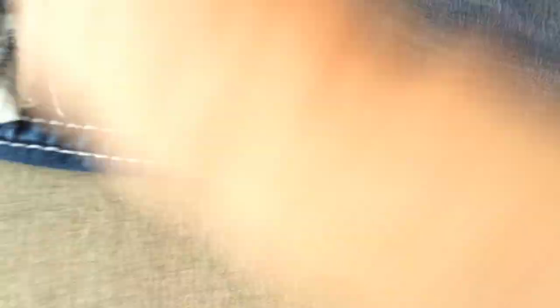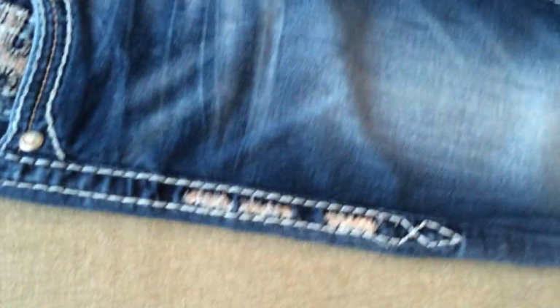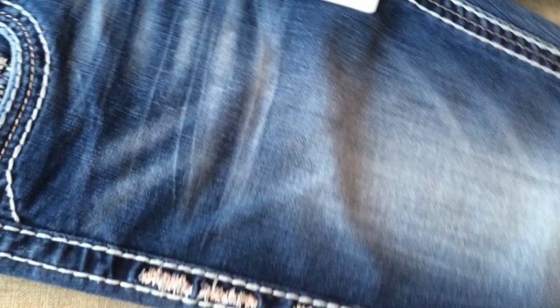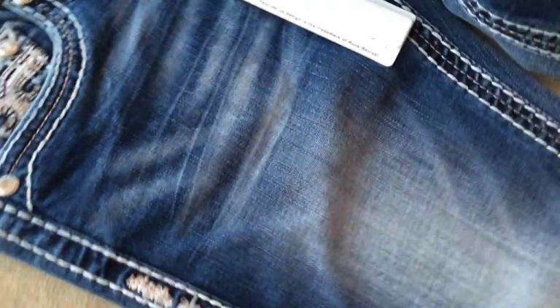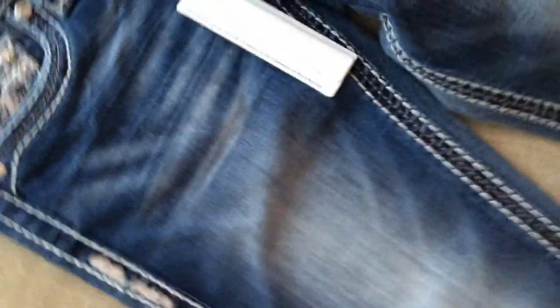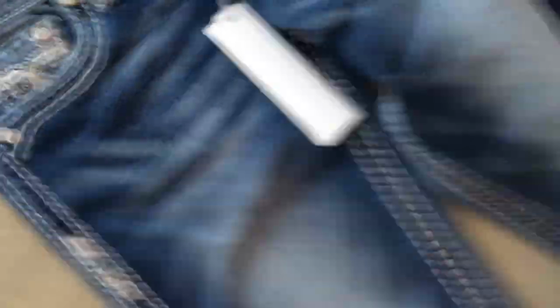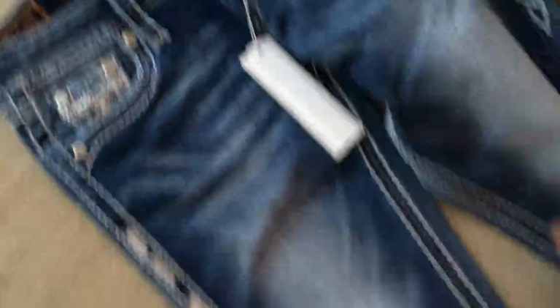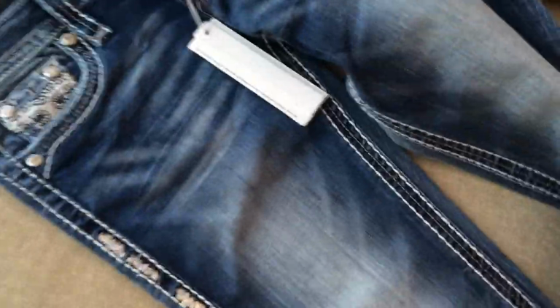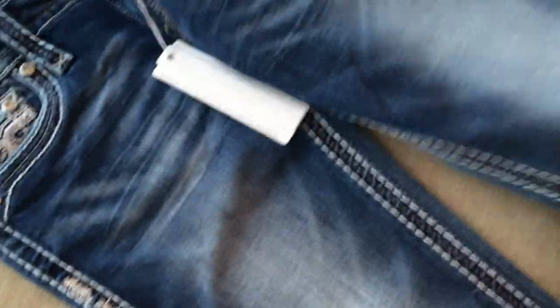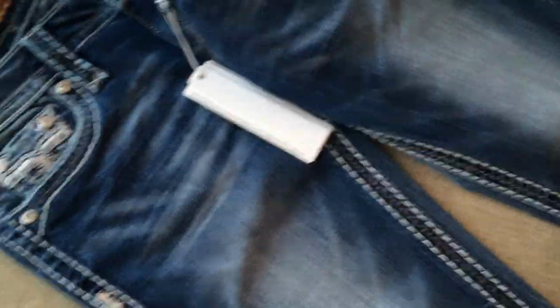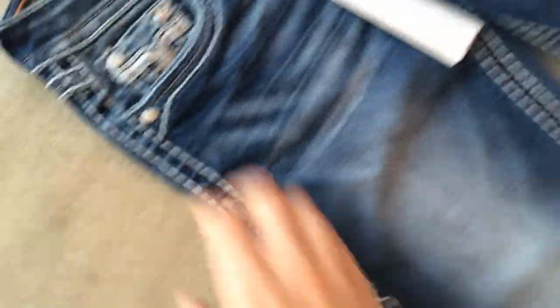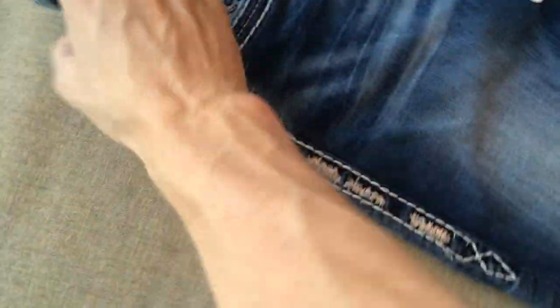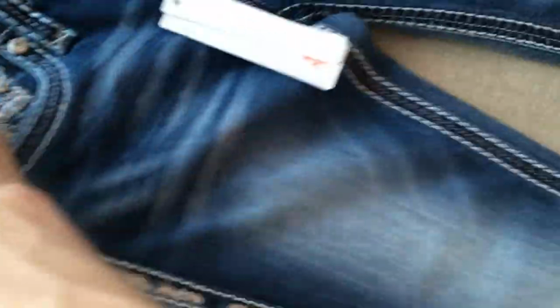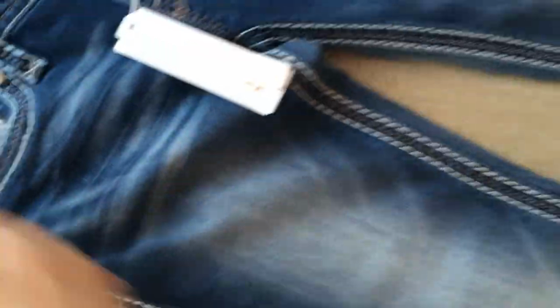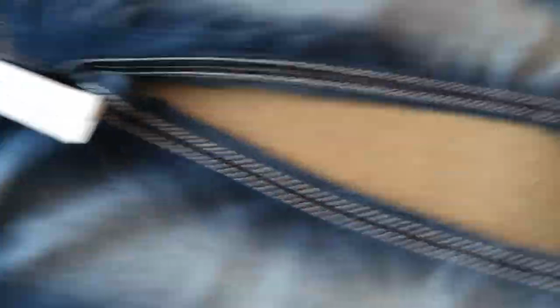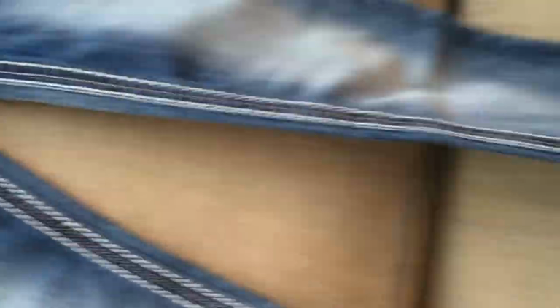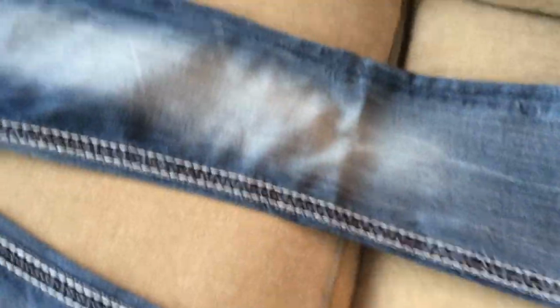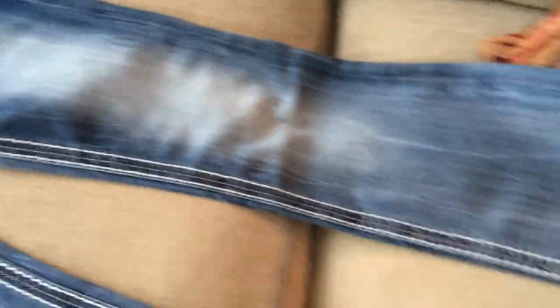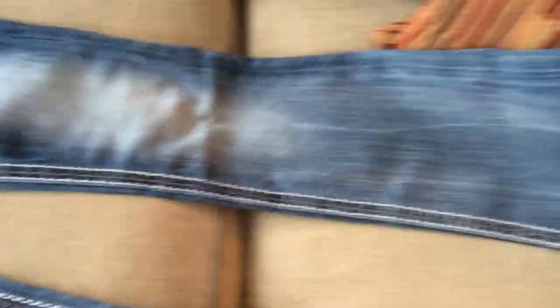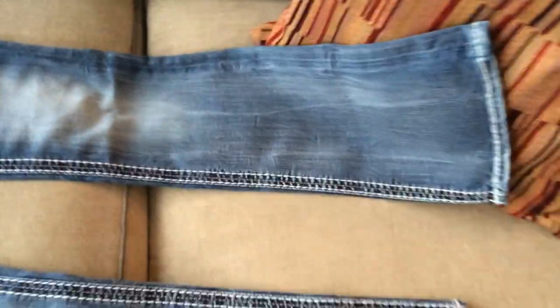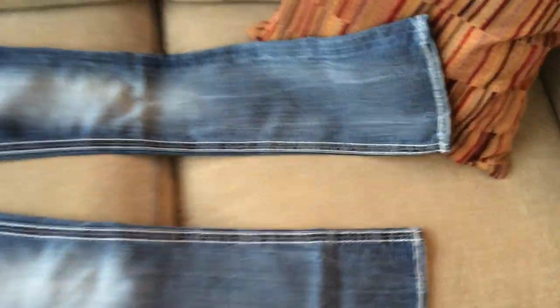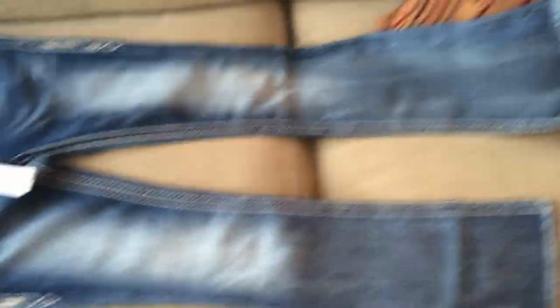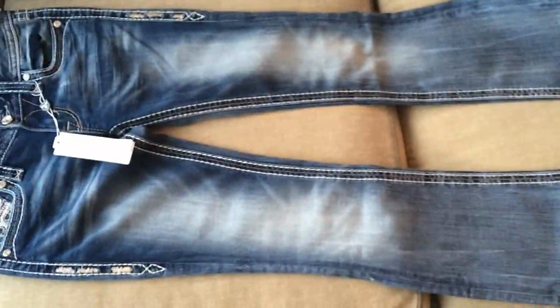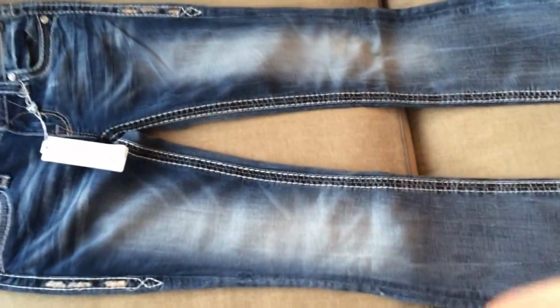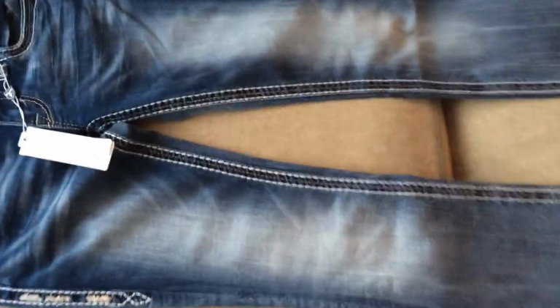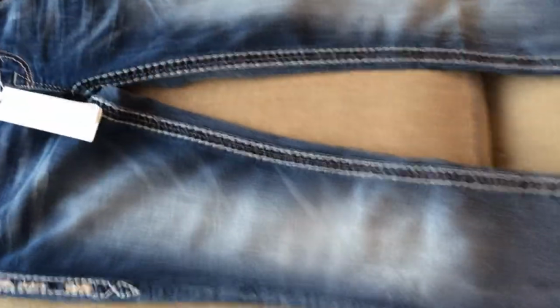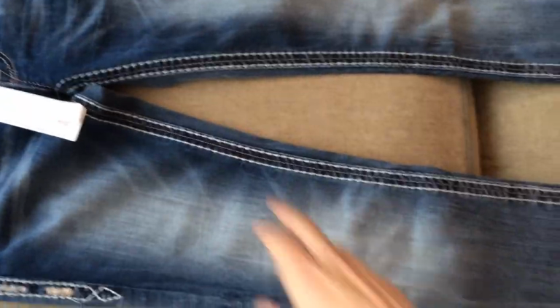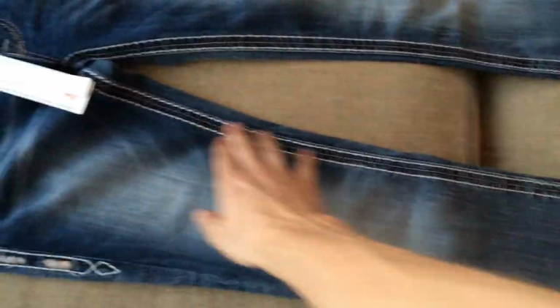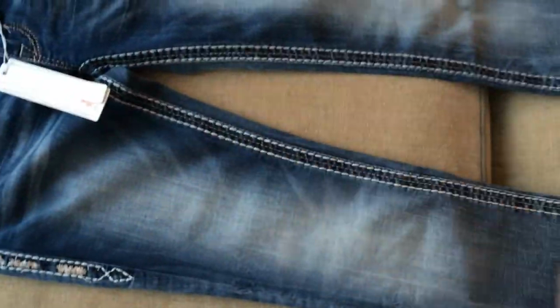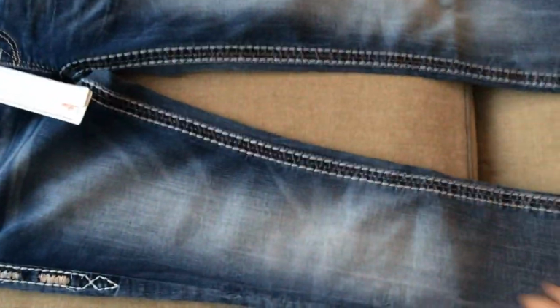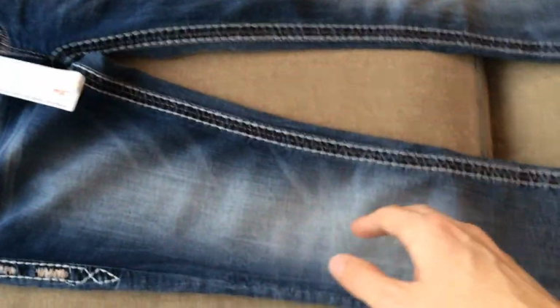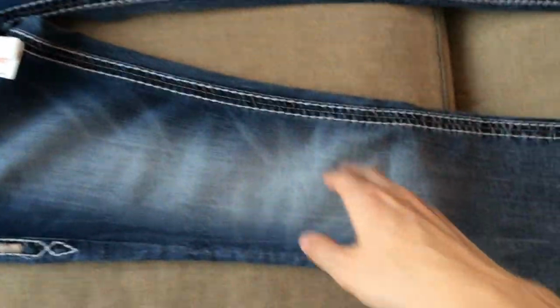And if we open them up, you can take a look at the front. Like I said, these are a bootcut — a fantastic pair of jeans for pairing with, you know, a white shirt.